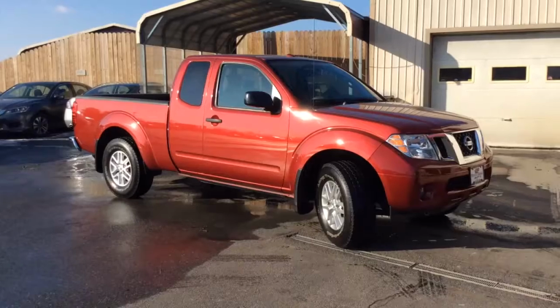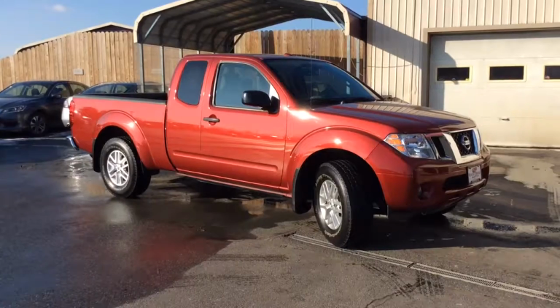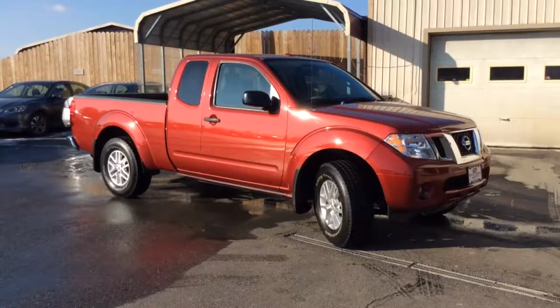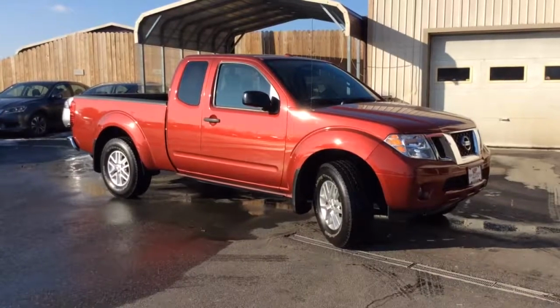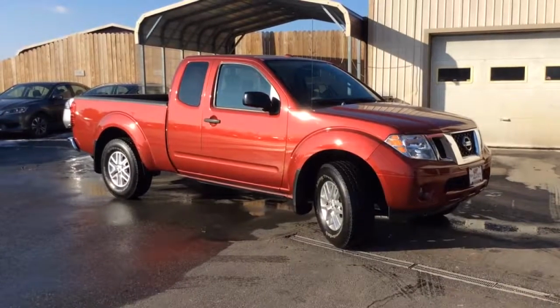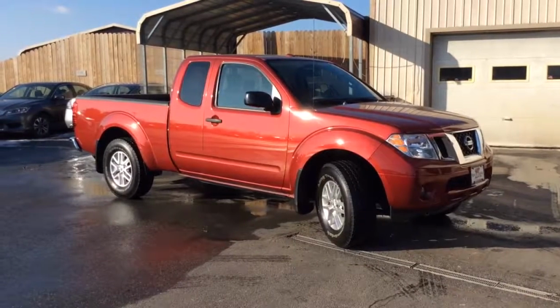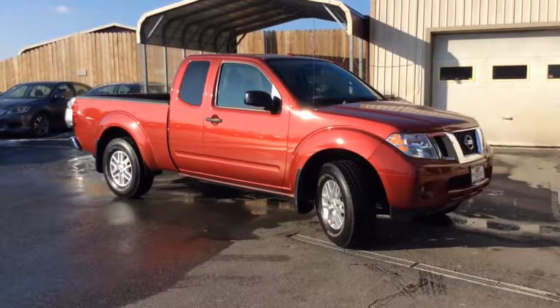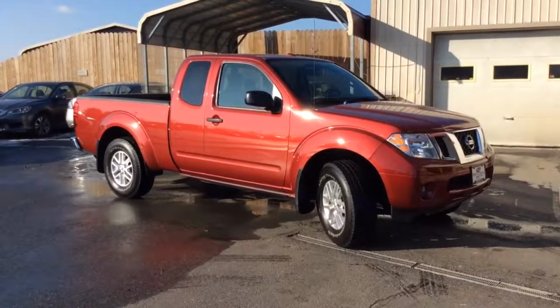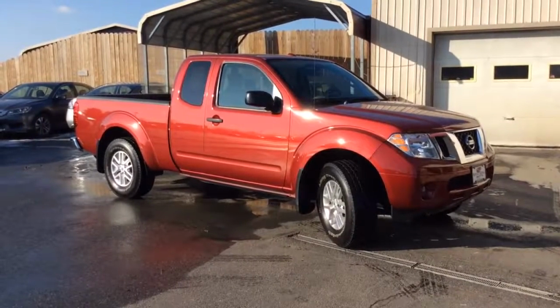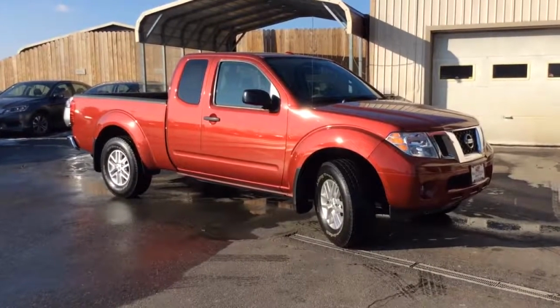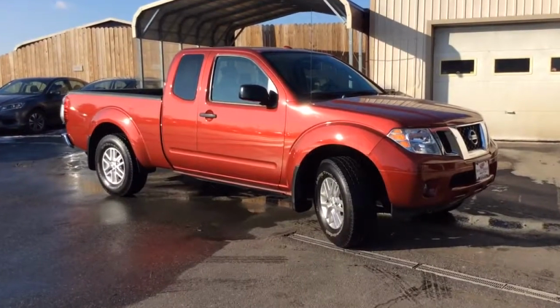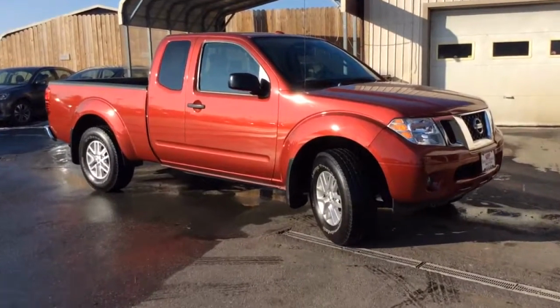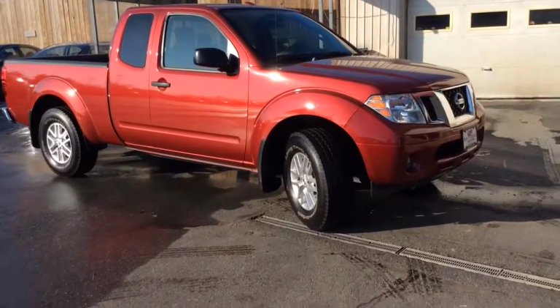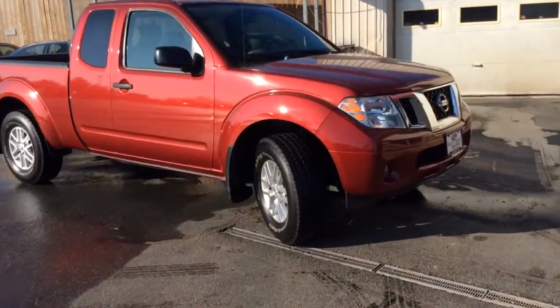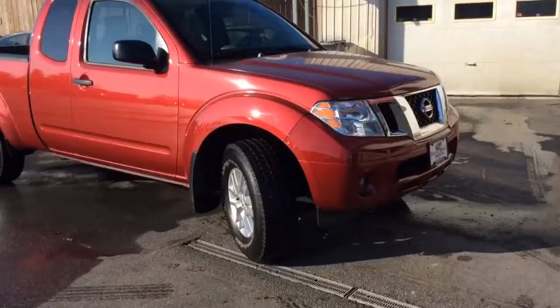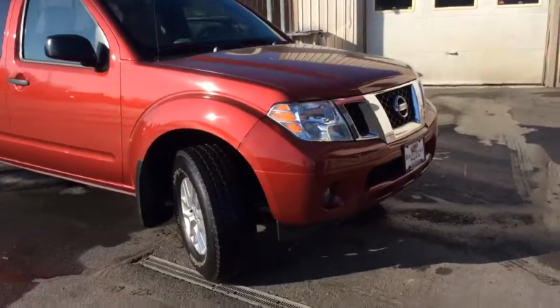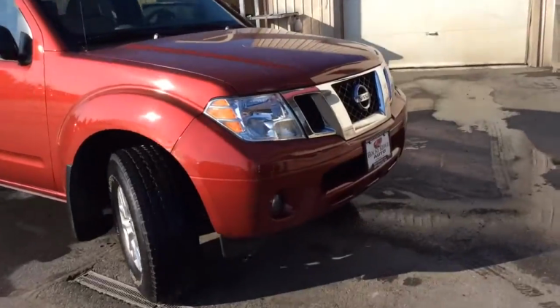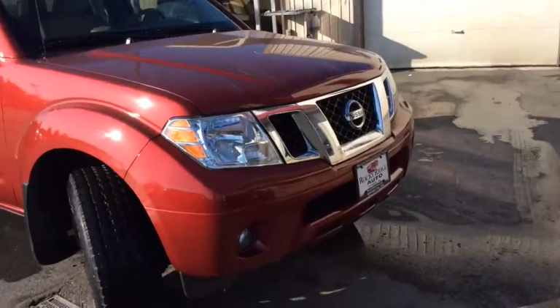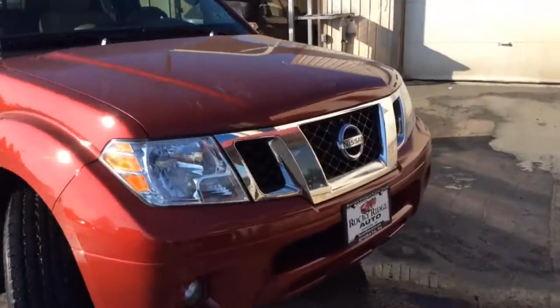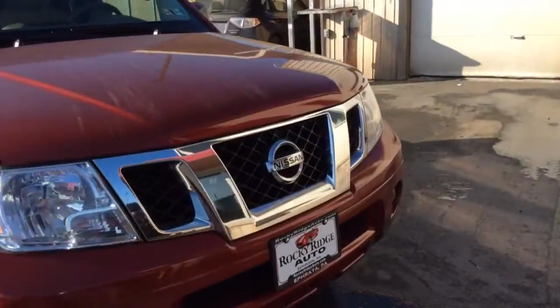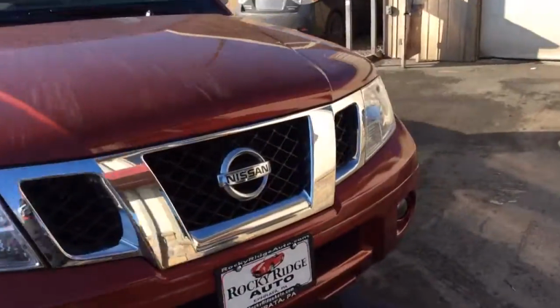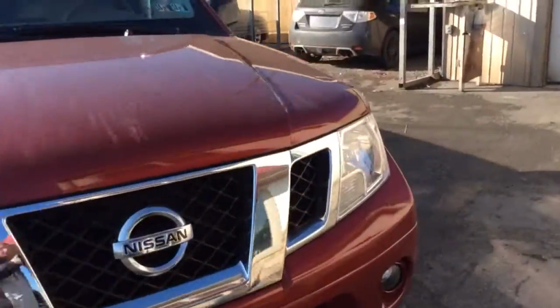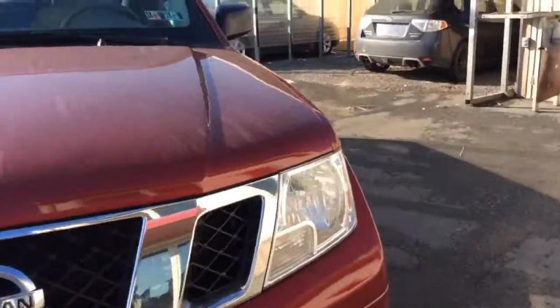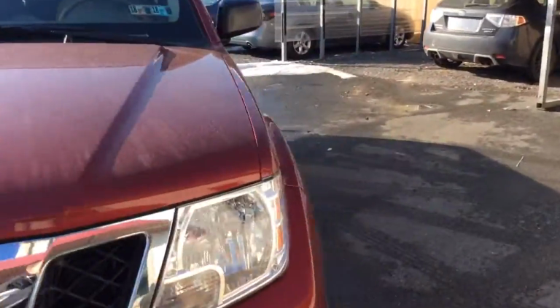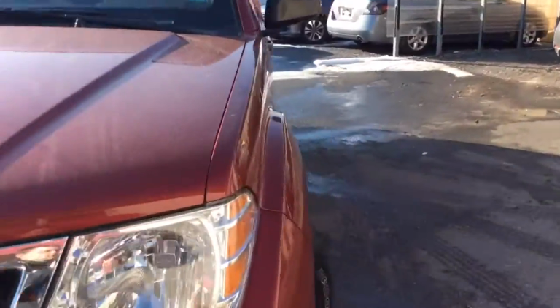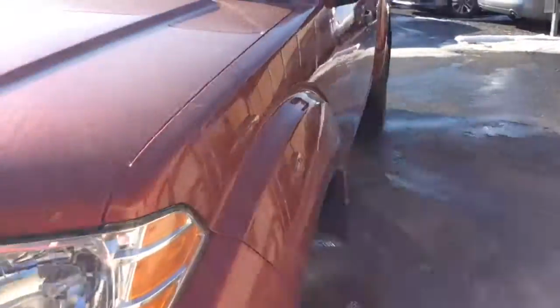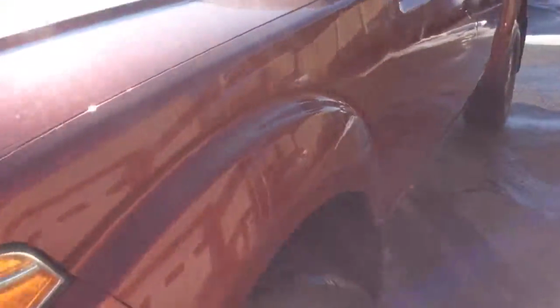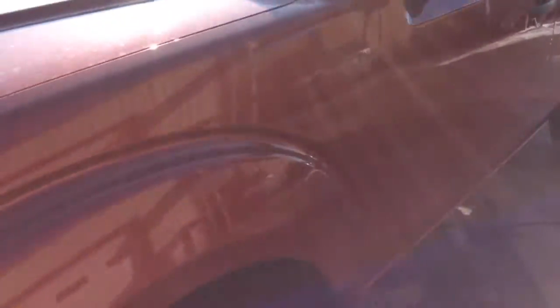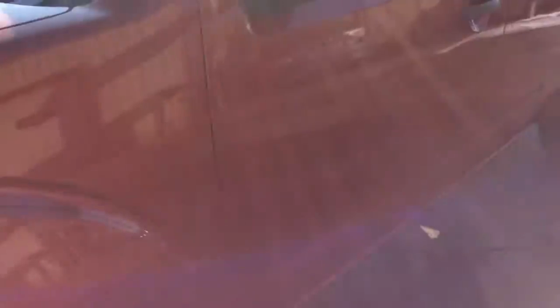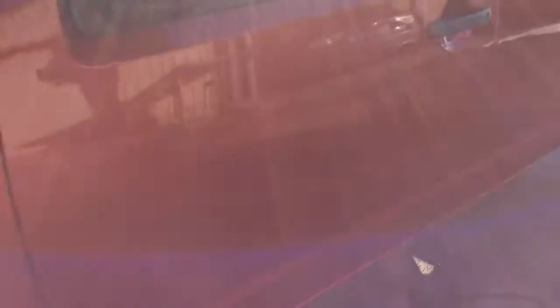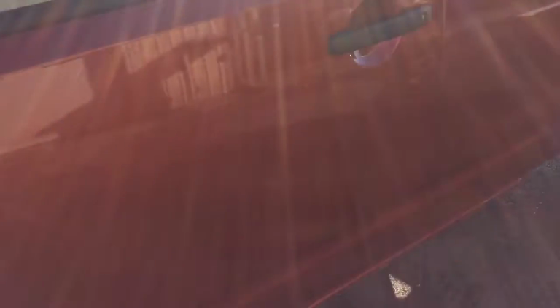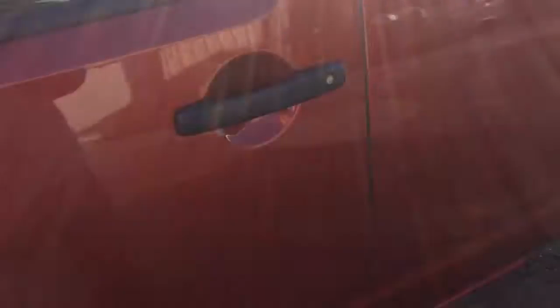Hello and welcome to Rocky Ridge Auto Sales. We're a used car dealer located in Ephrata, Pennsylvania. We've been in business since 1979. We sell all of our cars at low, no hassle, market-driven prices. My name is Jesse, I'm one of the salesmen here.